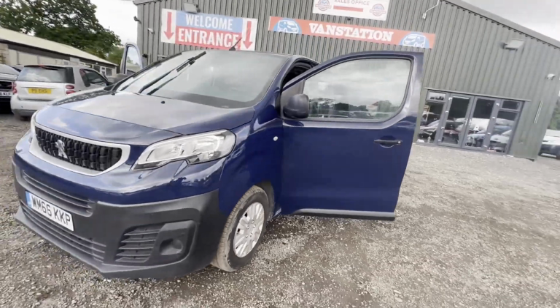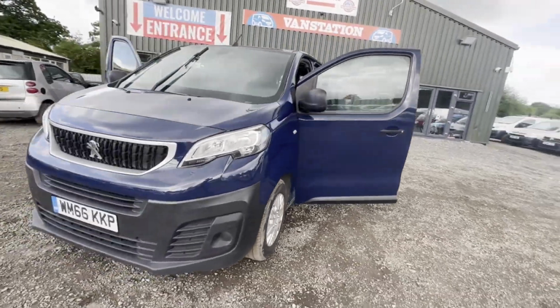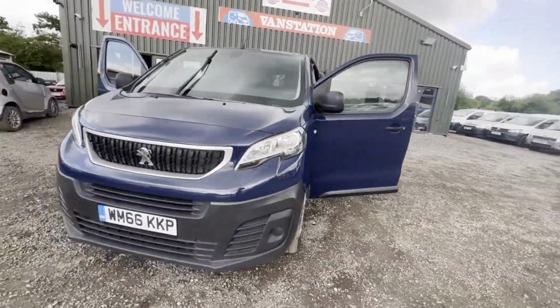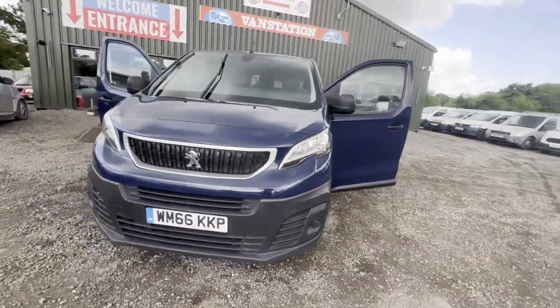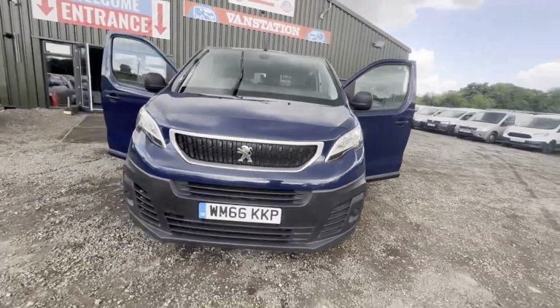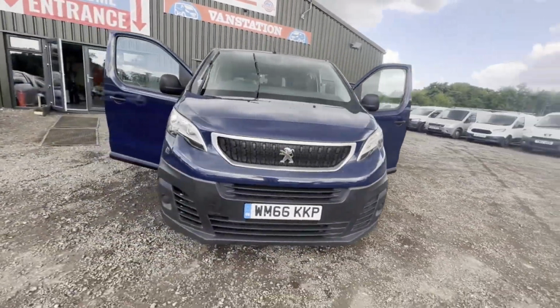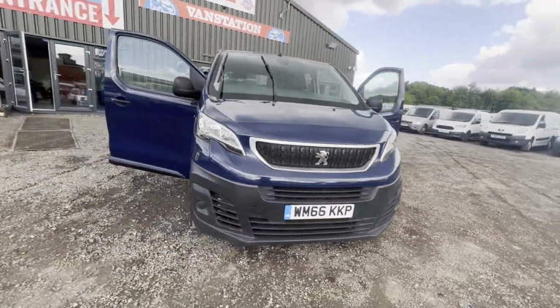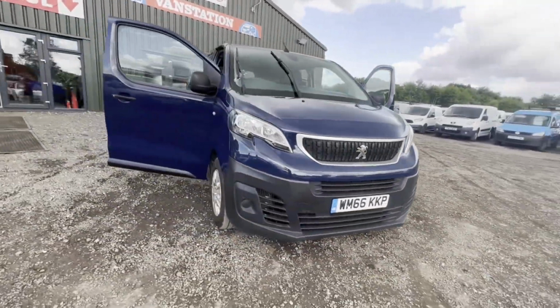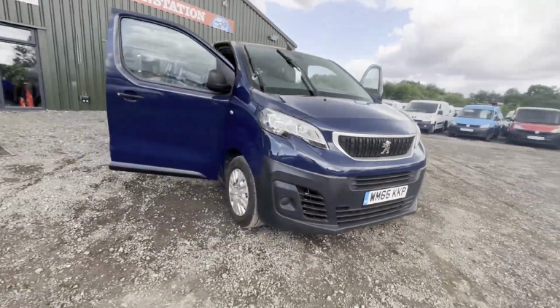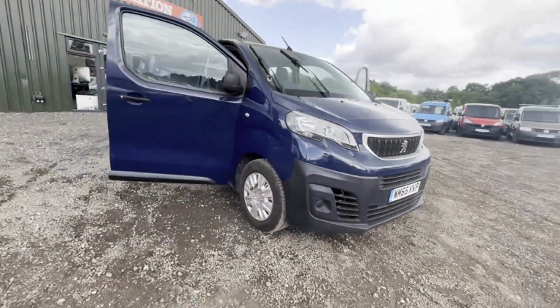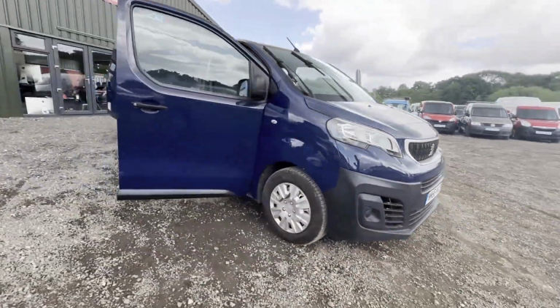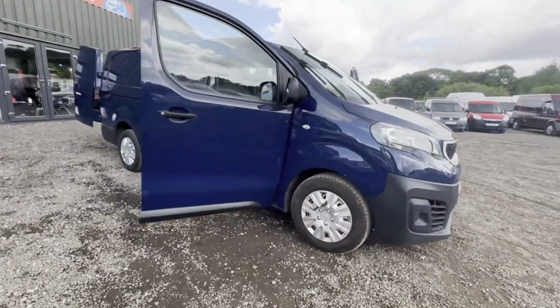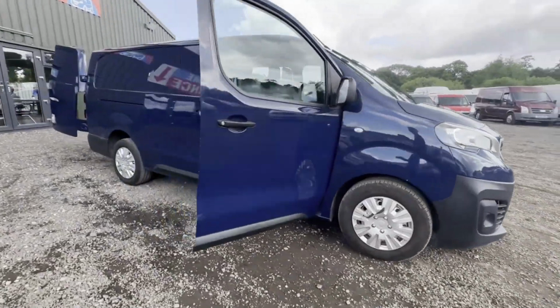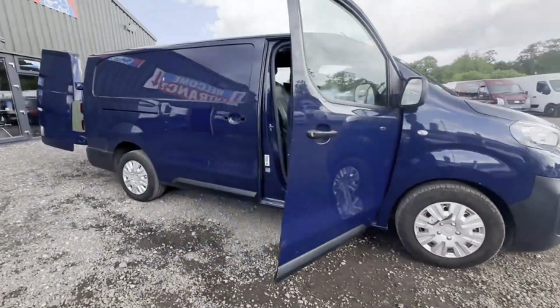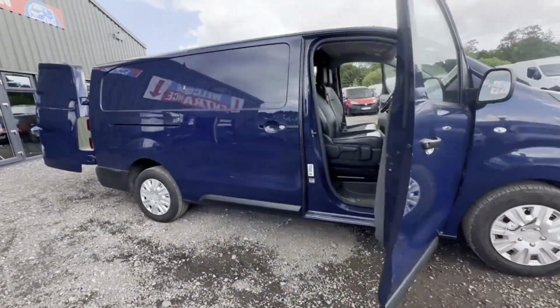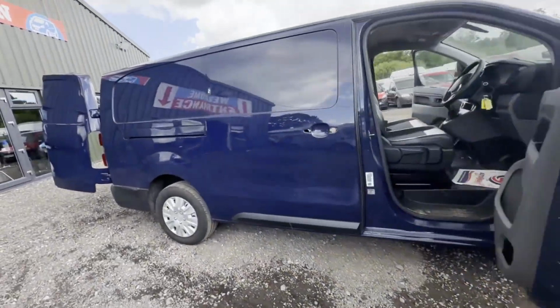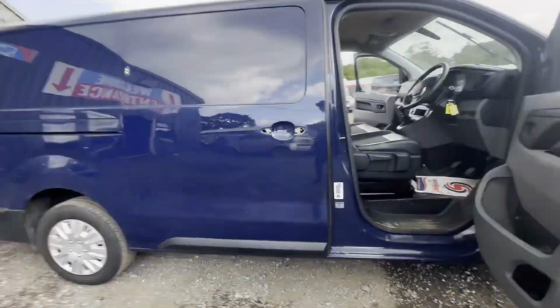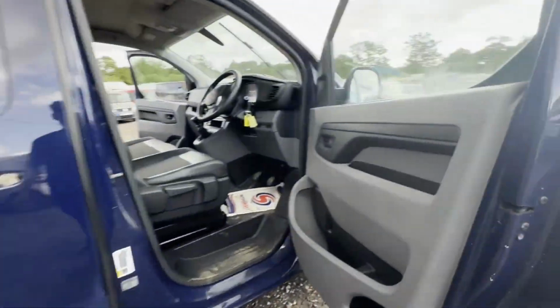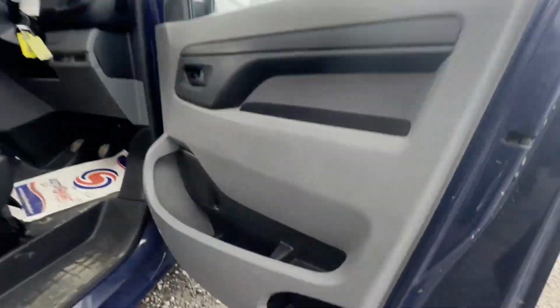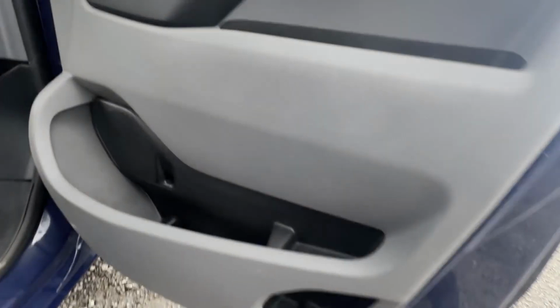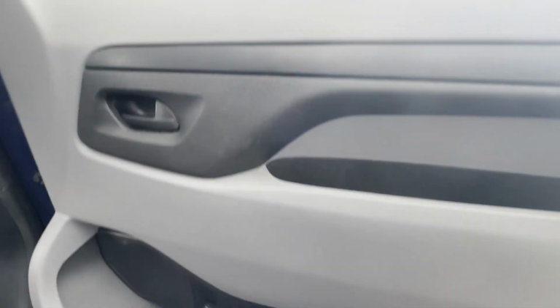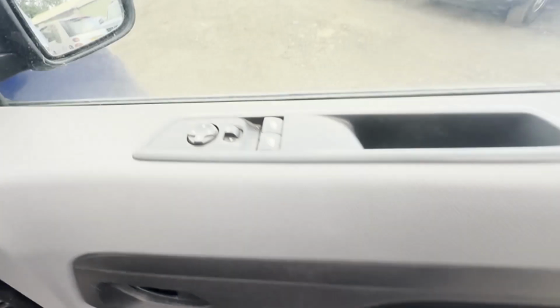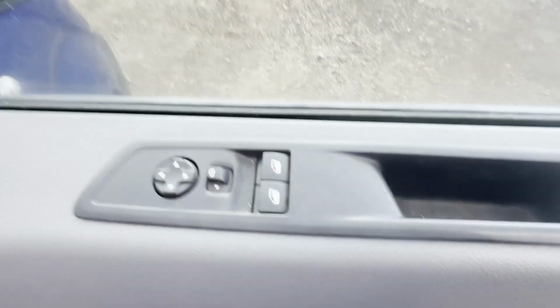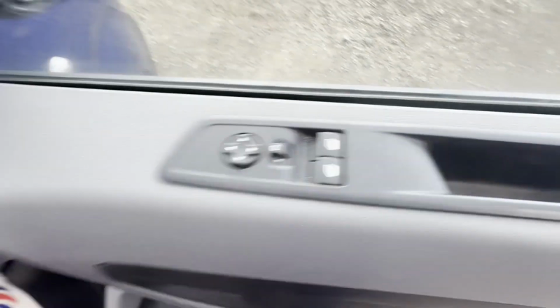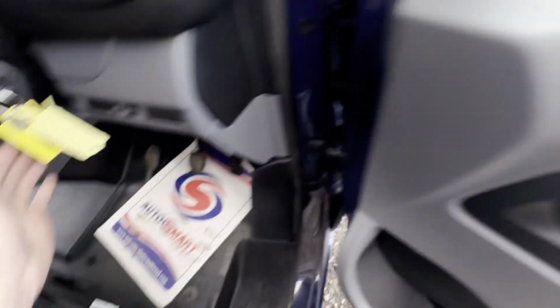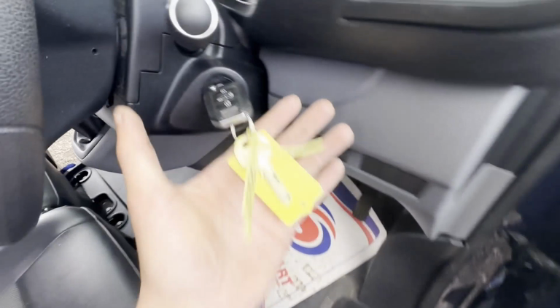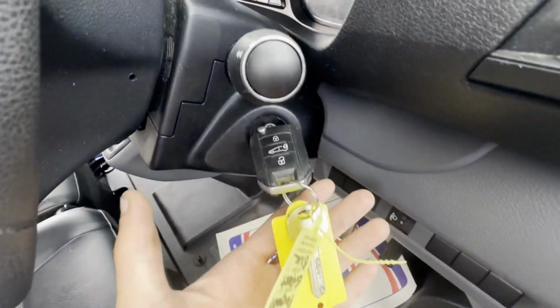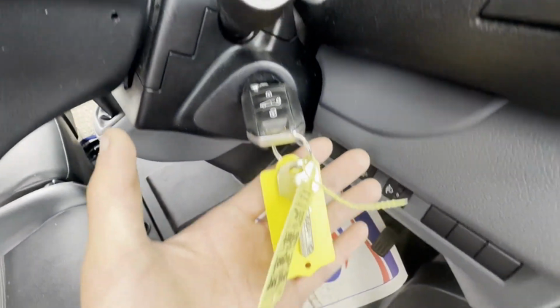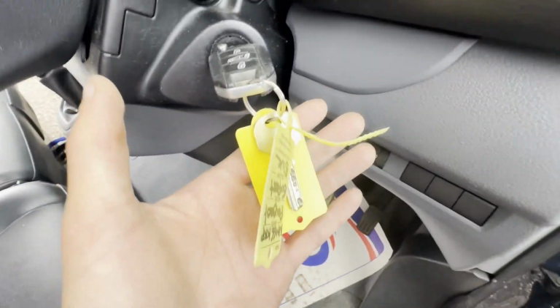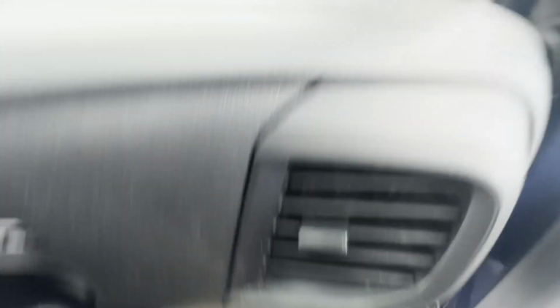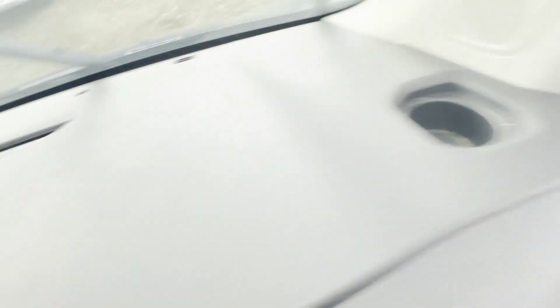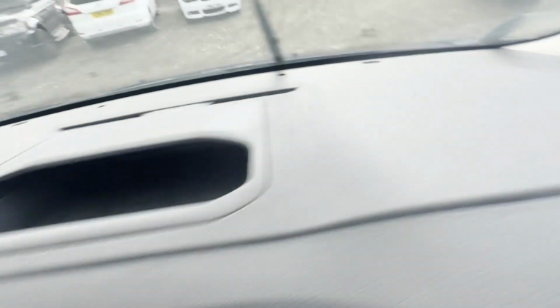2017 Peugeot Expert Pro Long BlueHDi 120 BHP — needs turbo replacement. ULEZ Euro 6. Body: blue panel van.